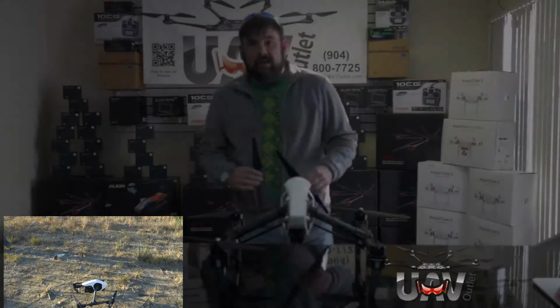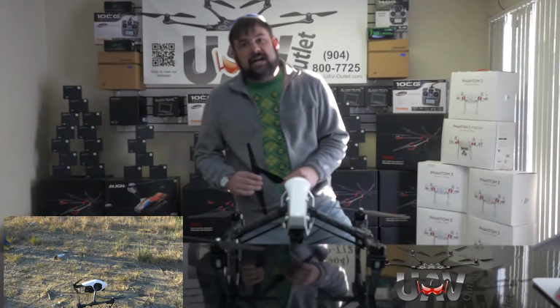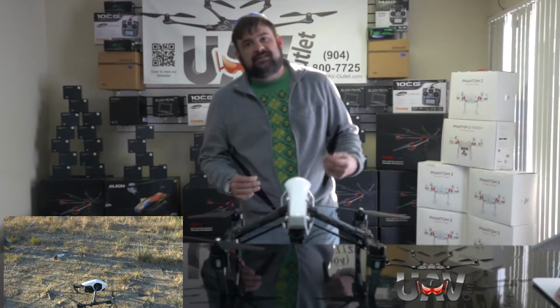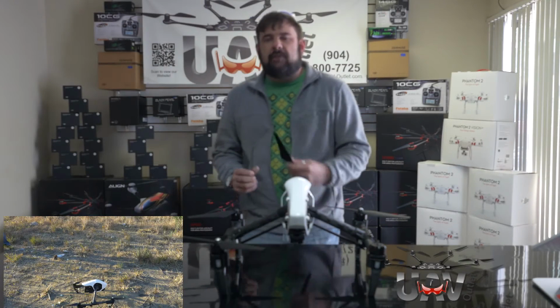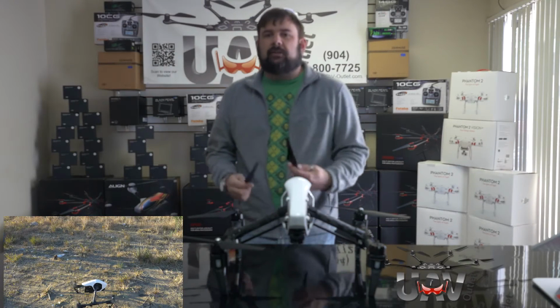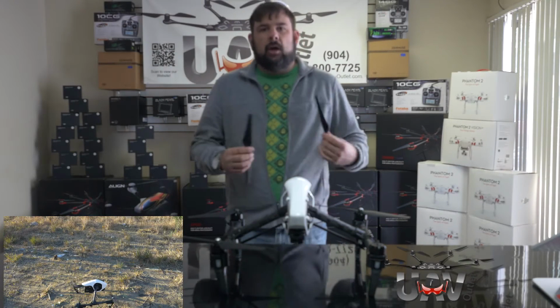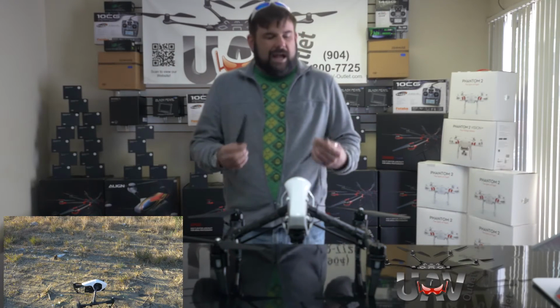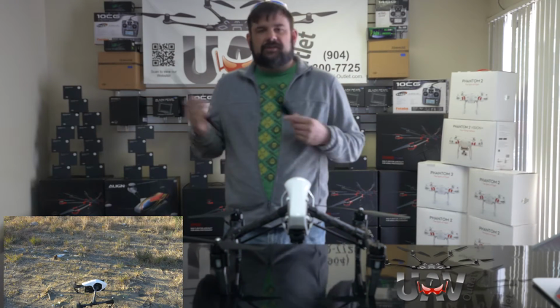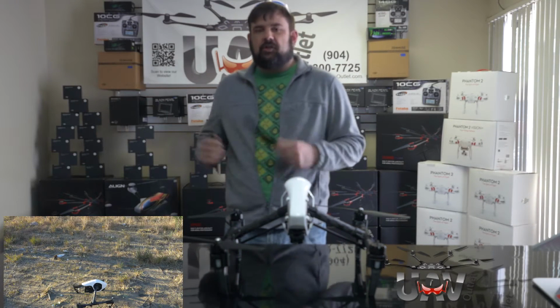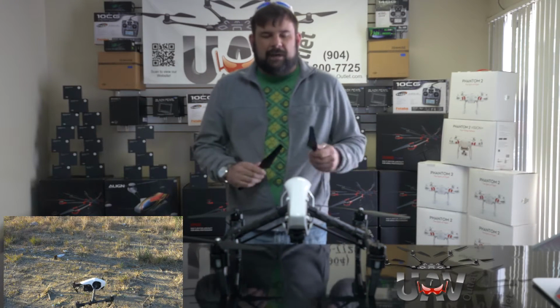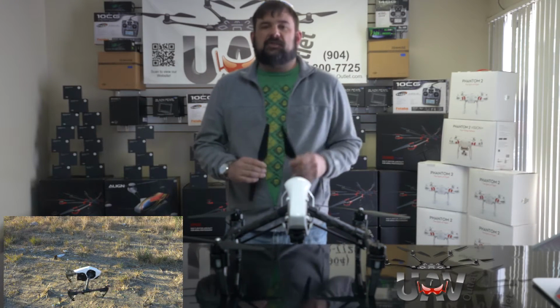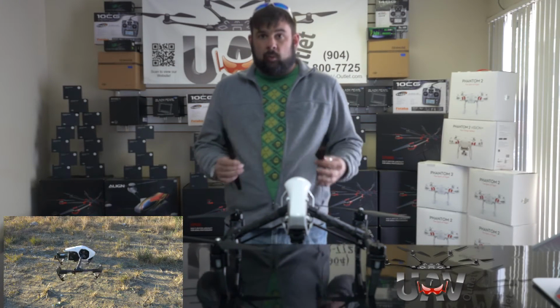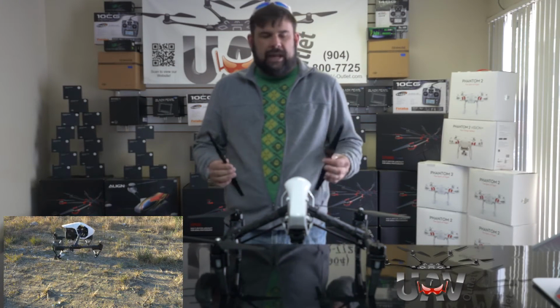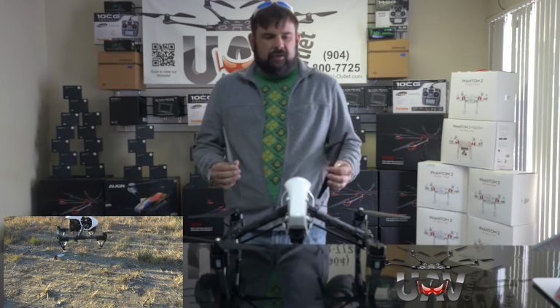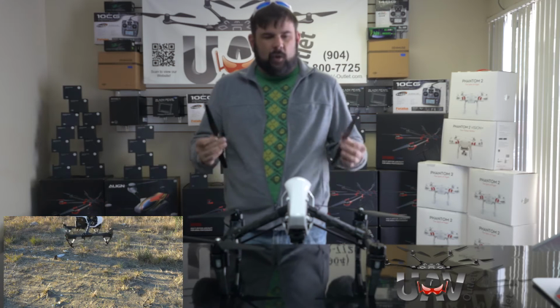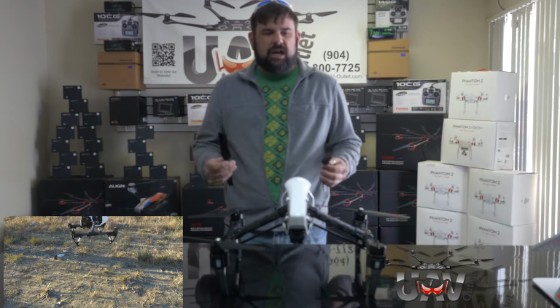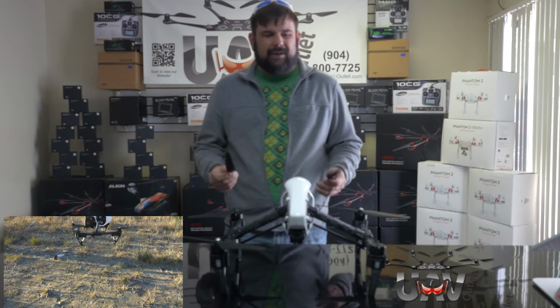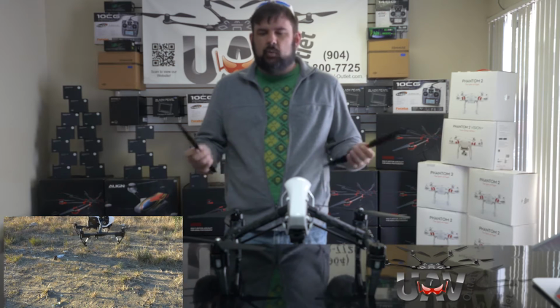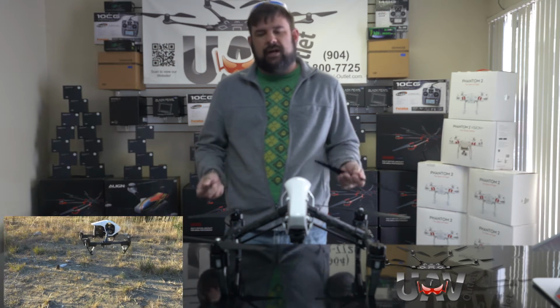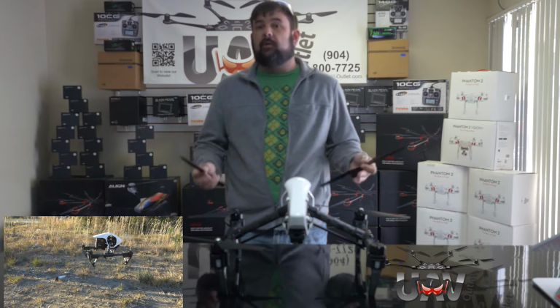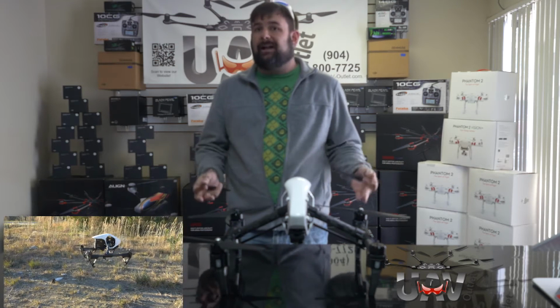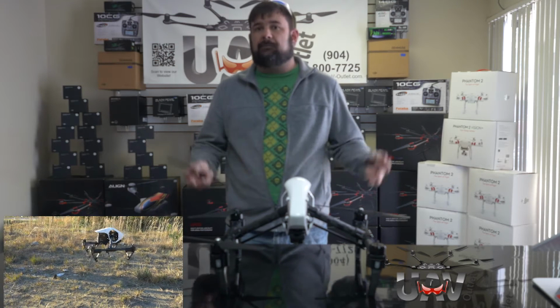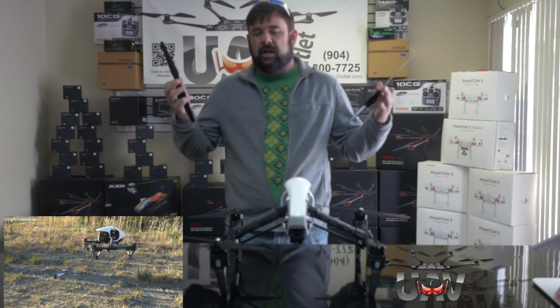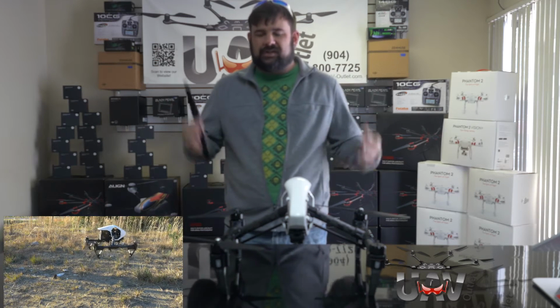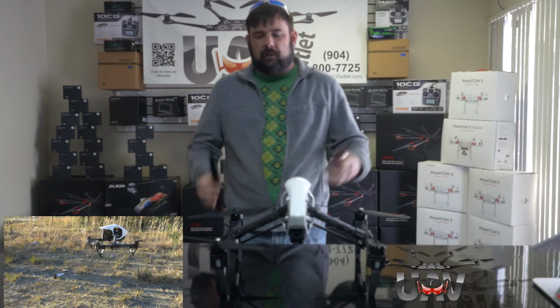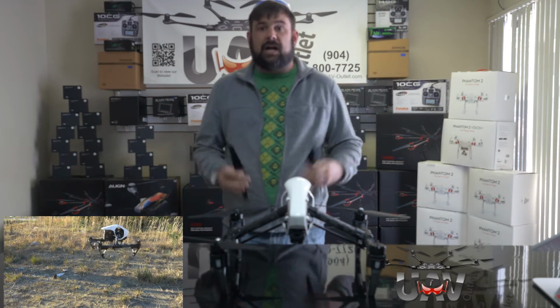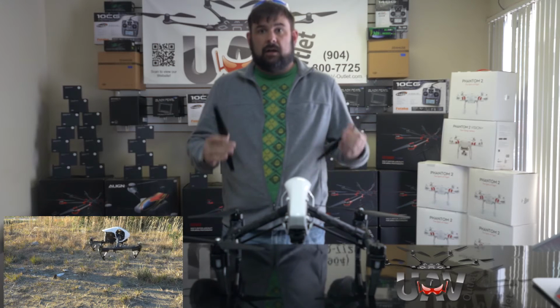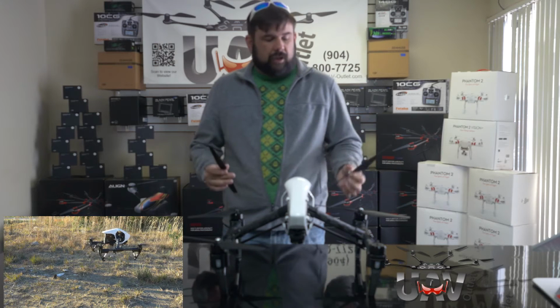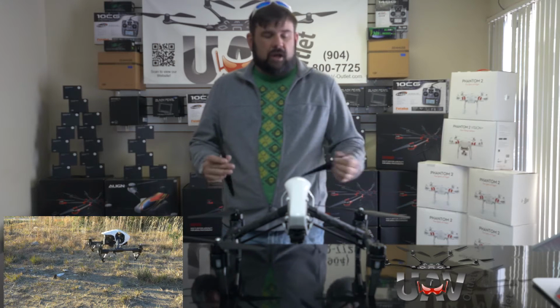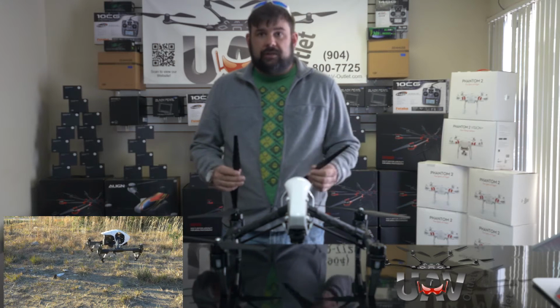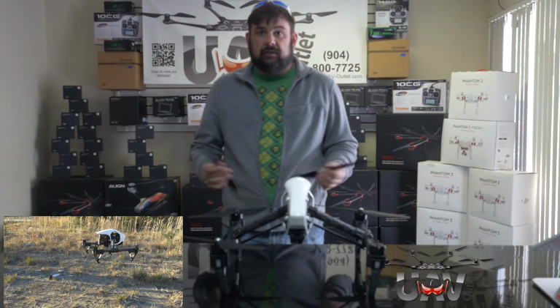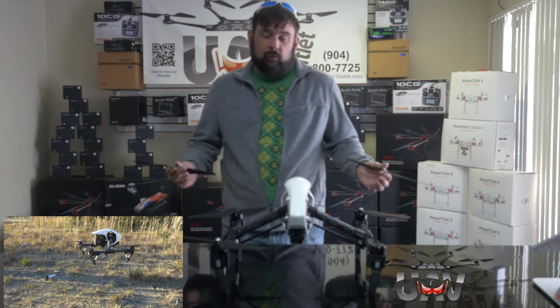Hey guys, Casey at UAV Outlet. We were having a discussion in the back about the Inspire 1, and the question came up as to whether or not there are other propeller options aside from the stock propellers that come with the Inspire 1.